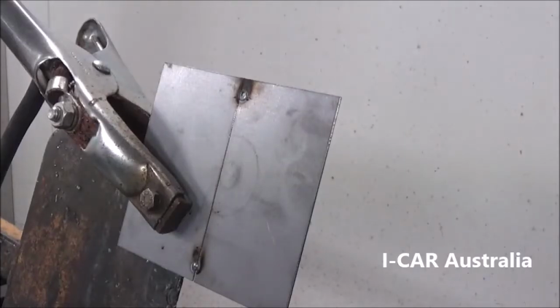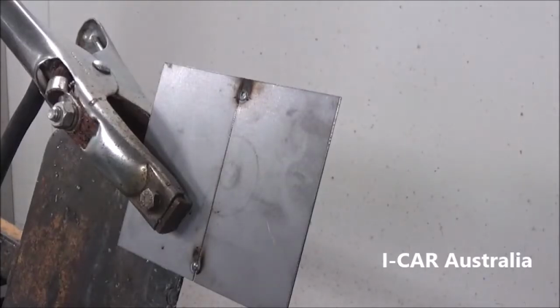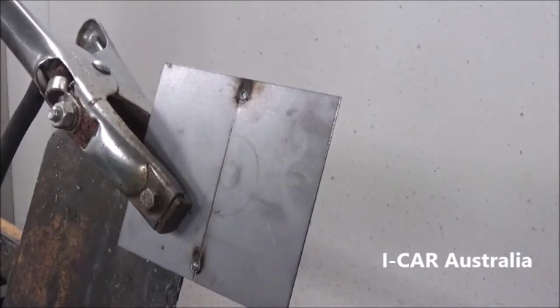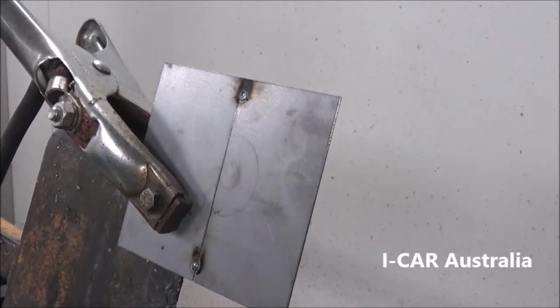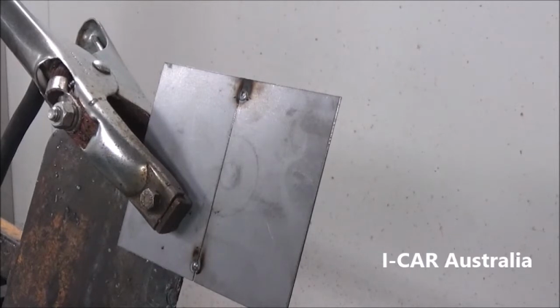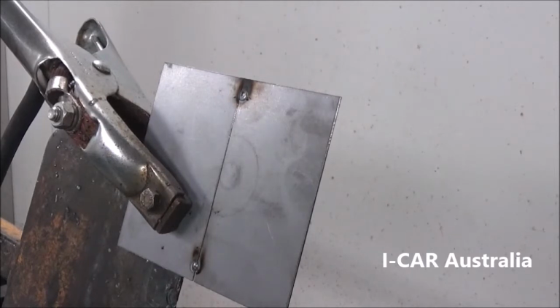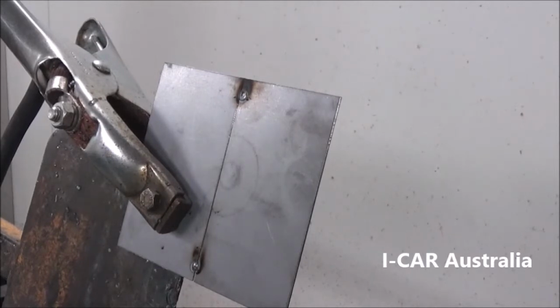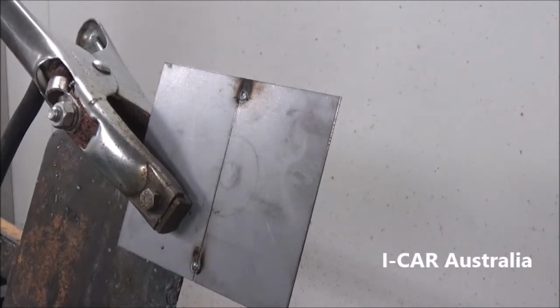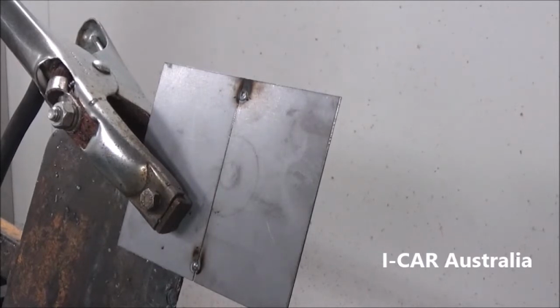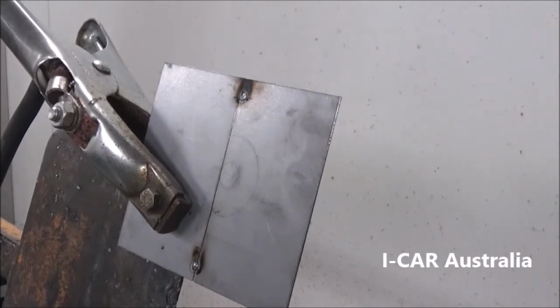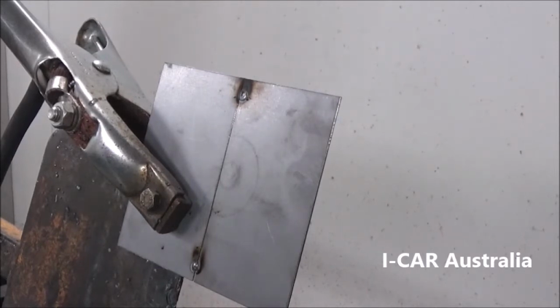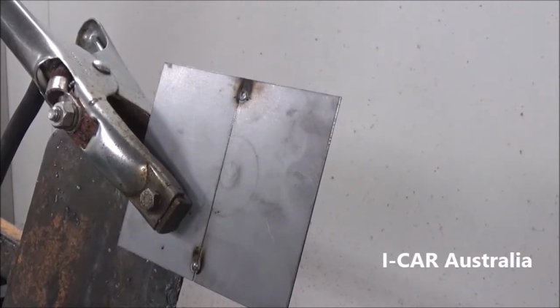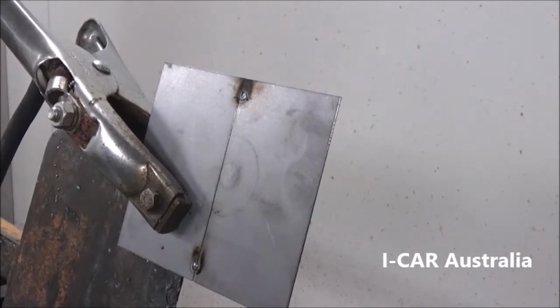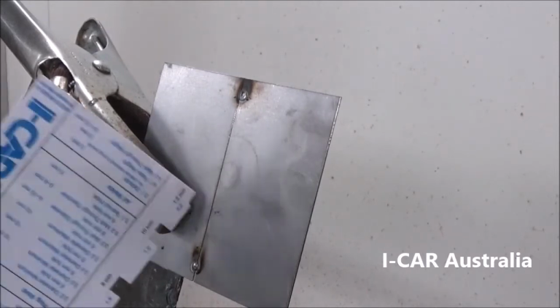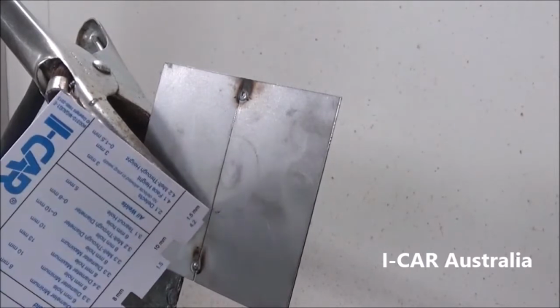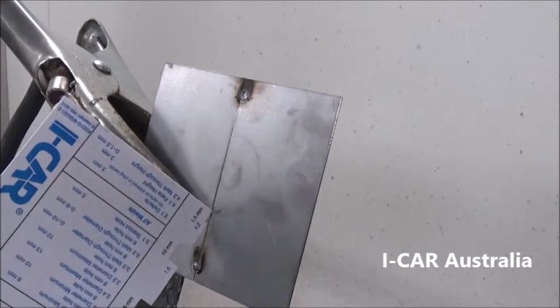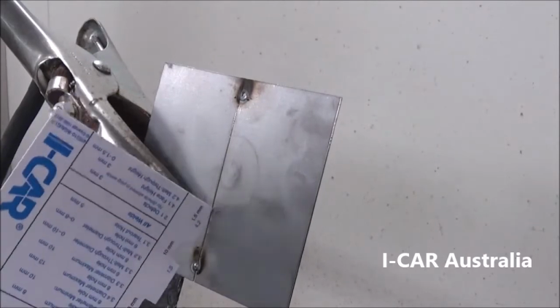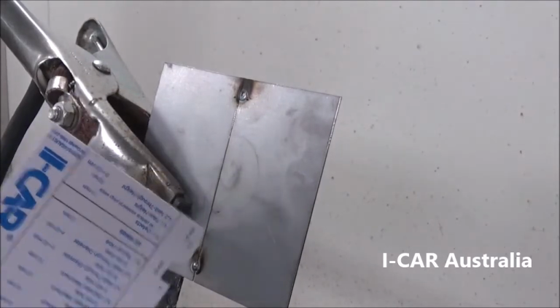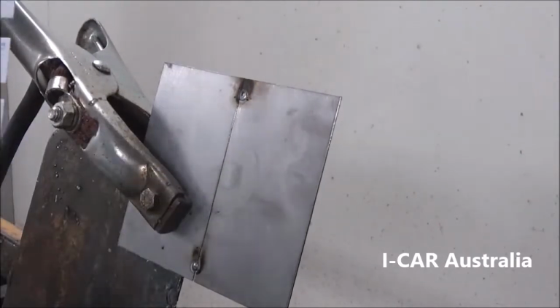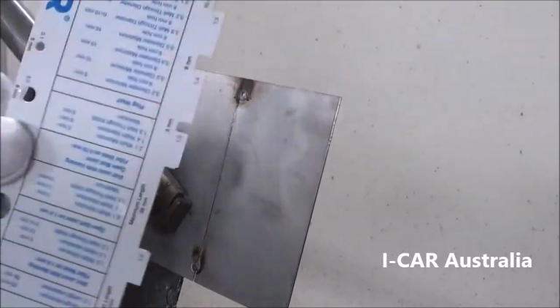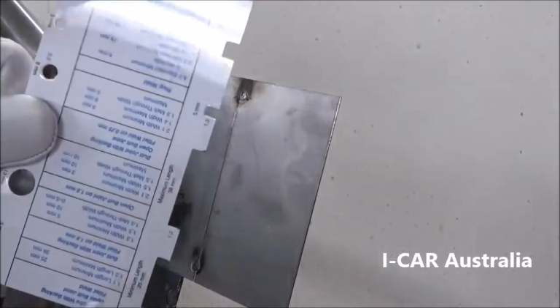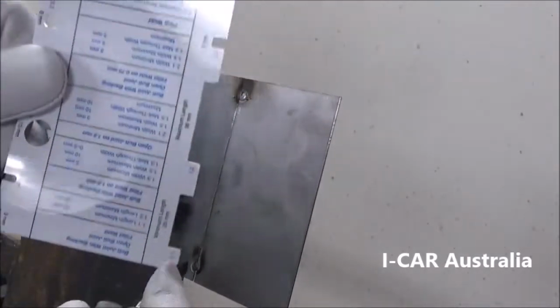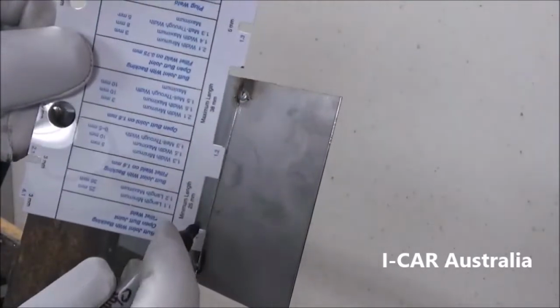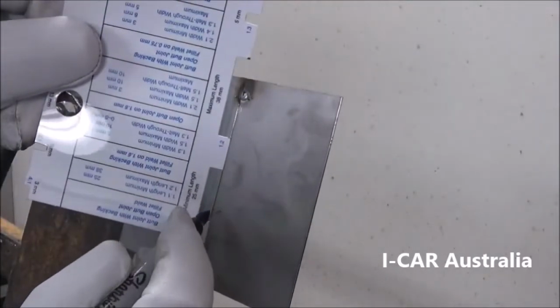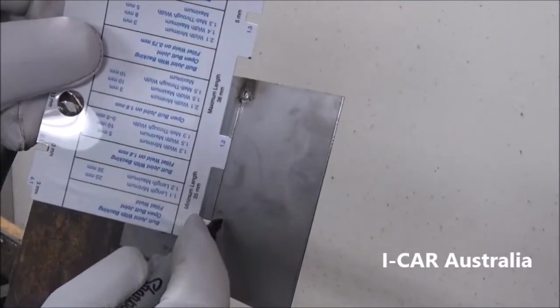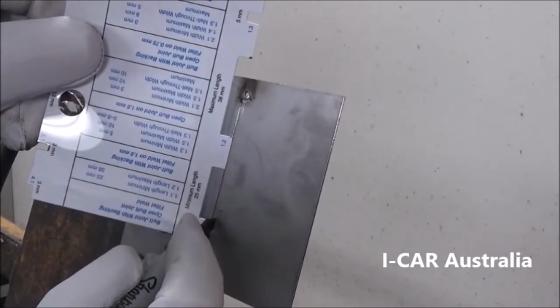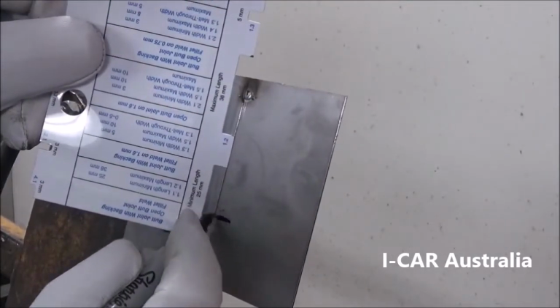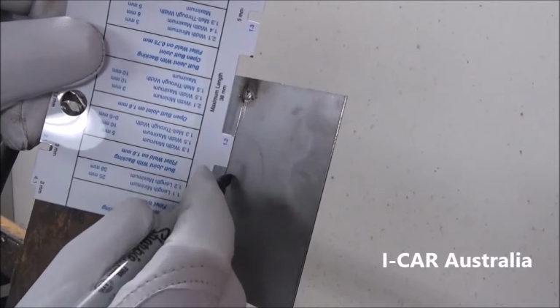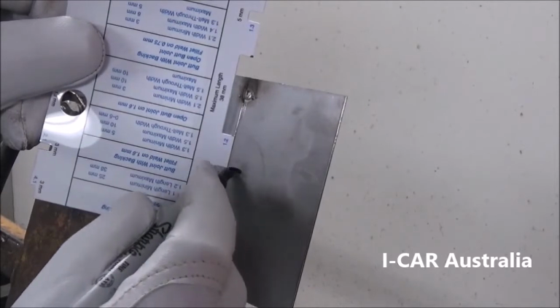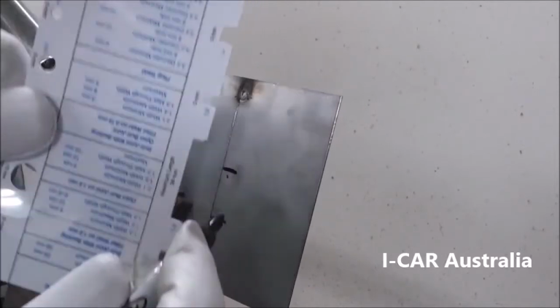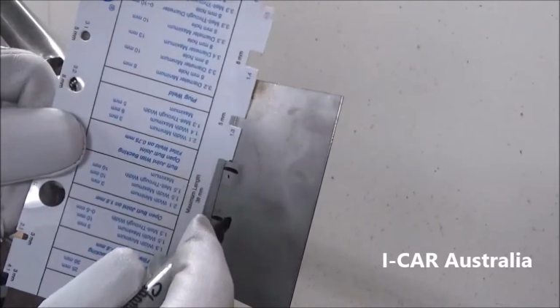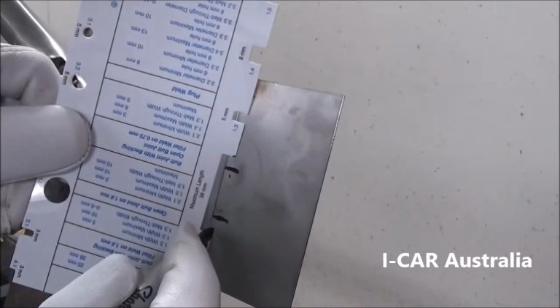Sample 2 is a thin butt joint, 0.7mm steel, set up with a visible root gap. Mark our minimum and maximum lengths.